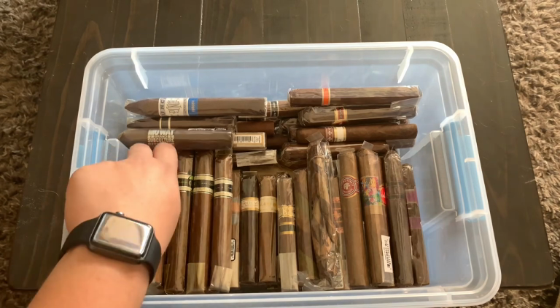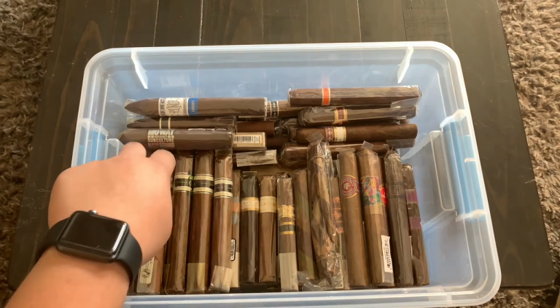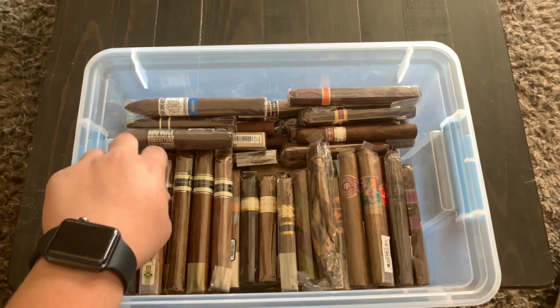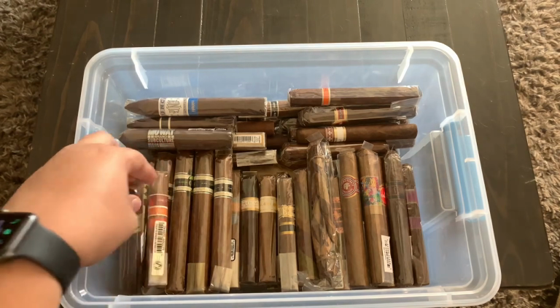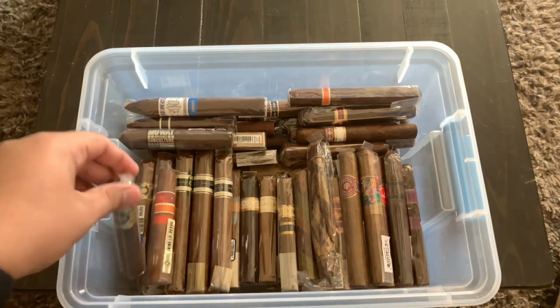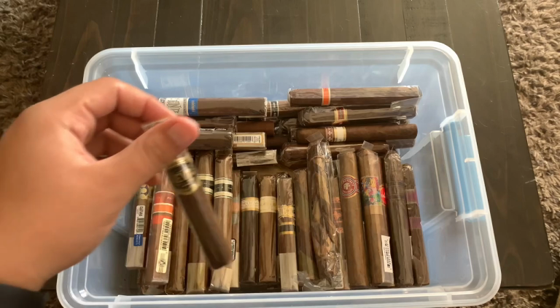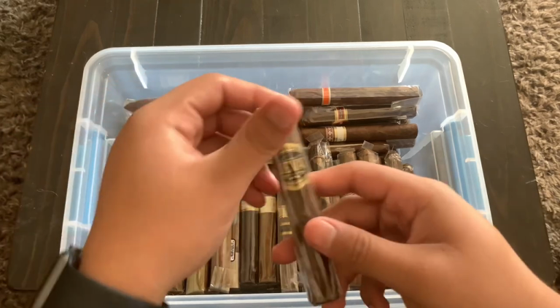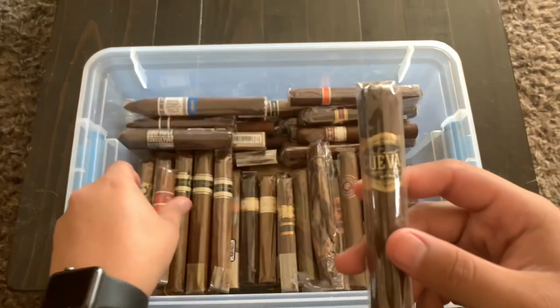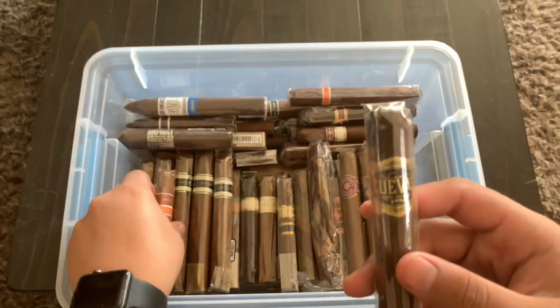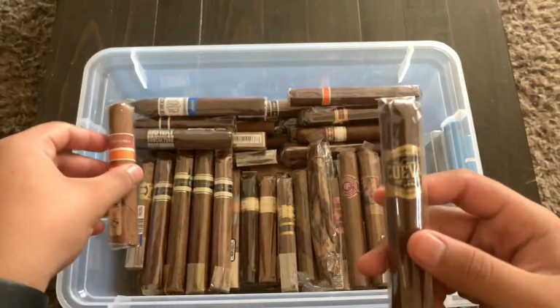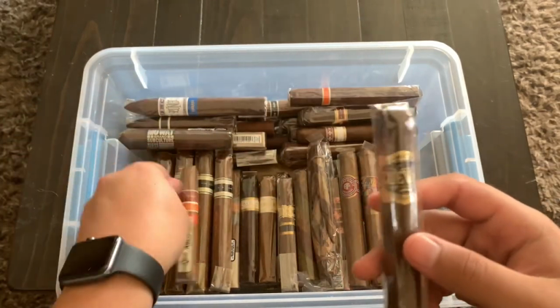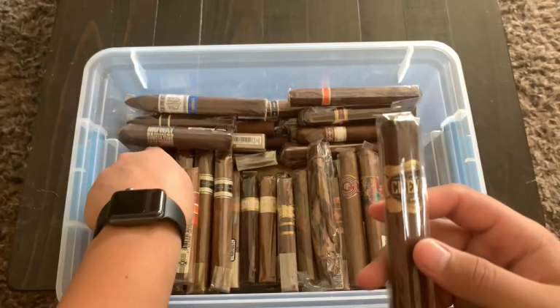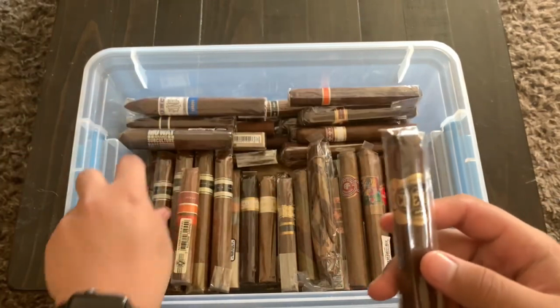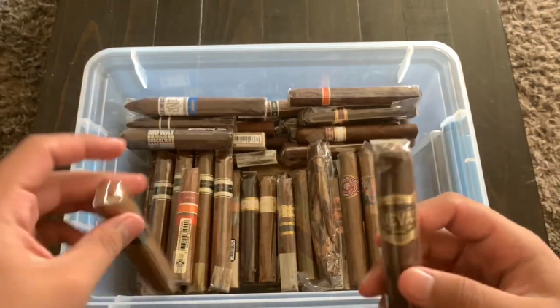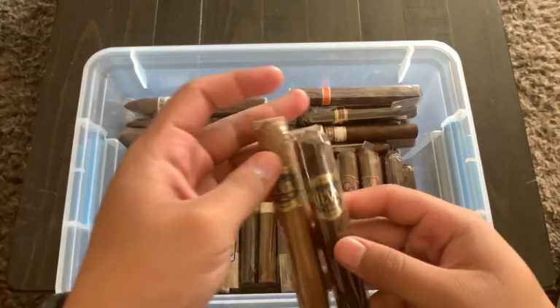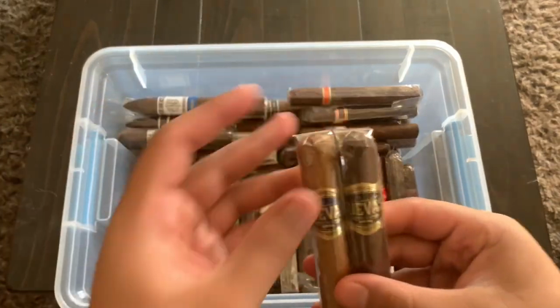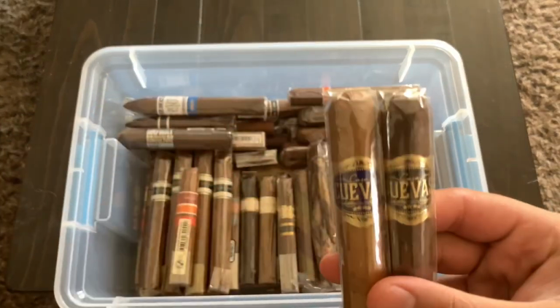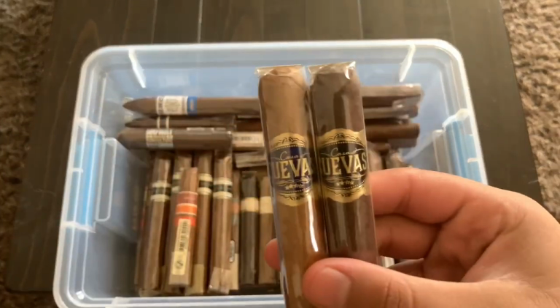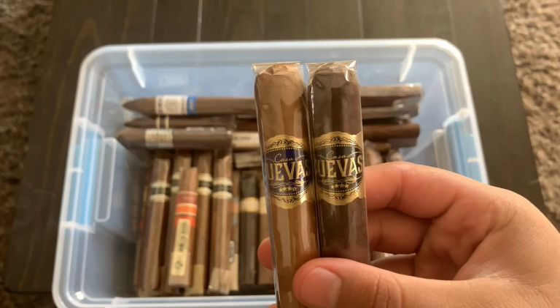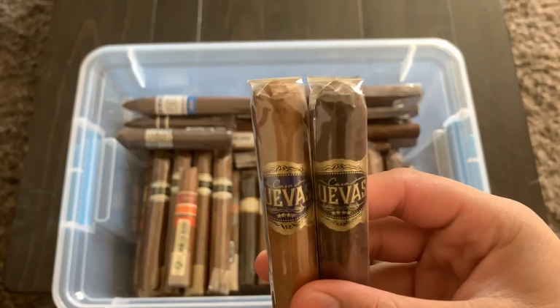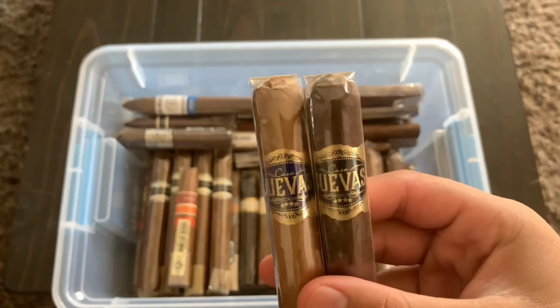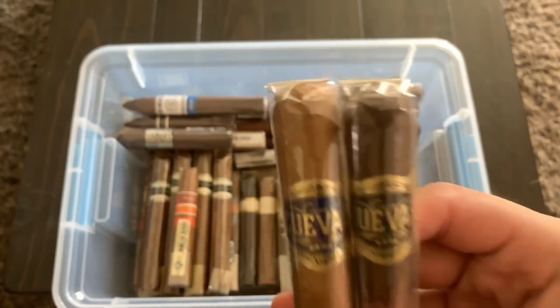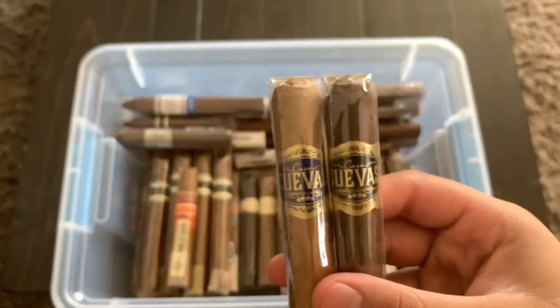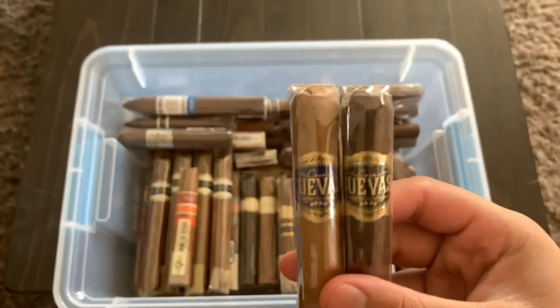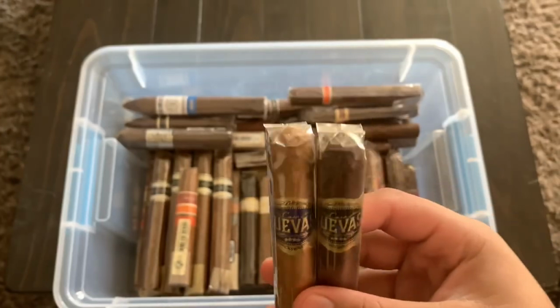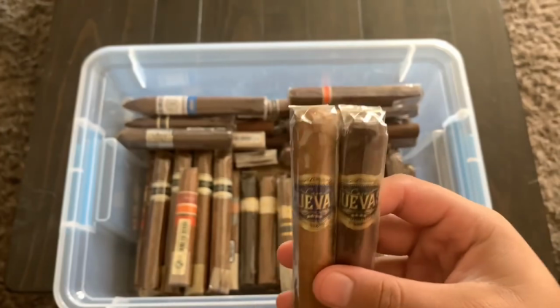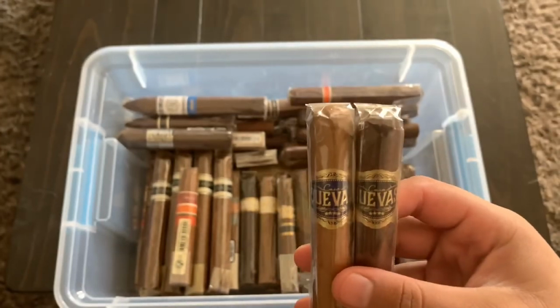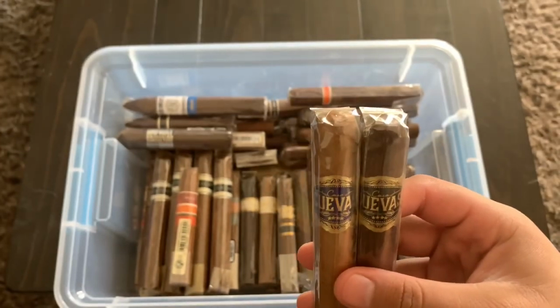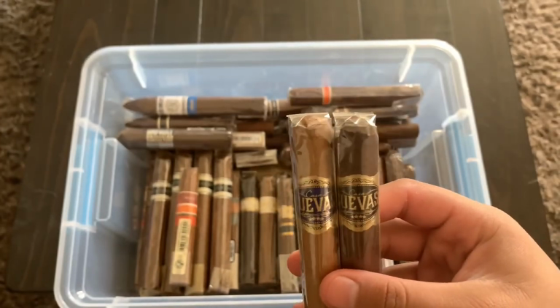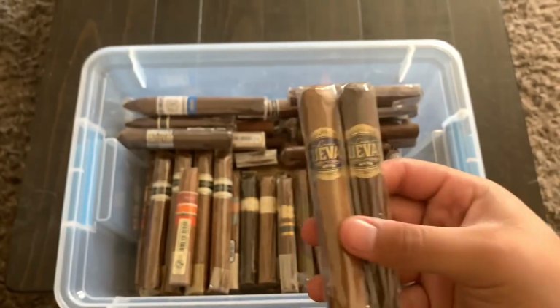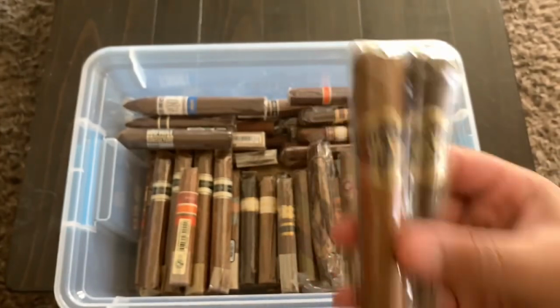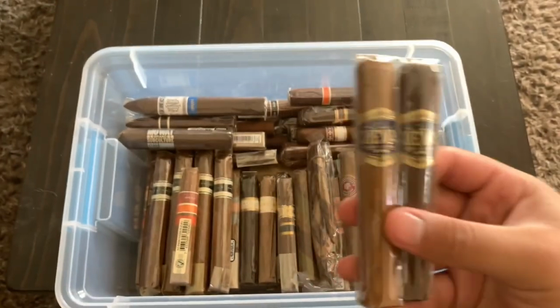Up next we have a Casa Cuevas Maduro and a Connecticut — Casa Cuevas is one of my favorite brands, these things are awesome. I had a few Habanos but I've probably smoked them all because they're just that good.